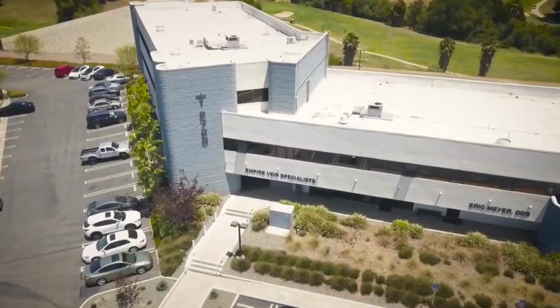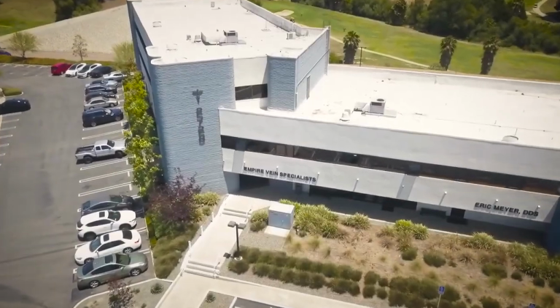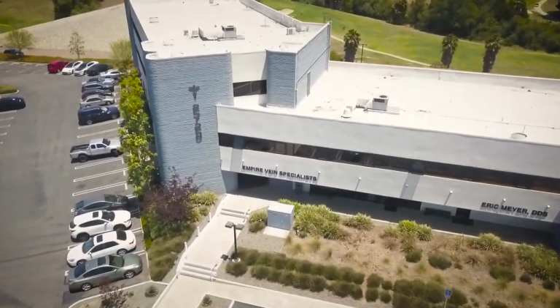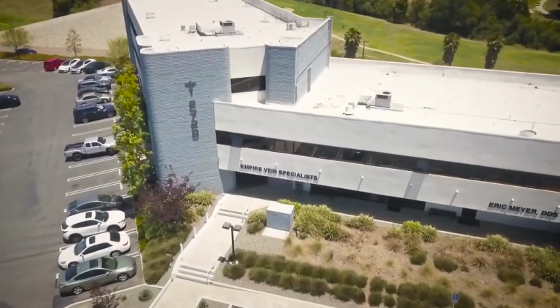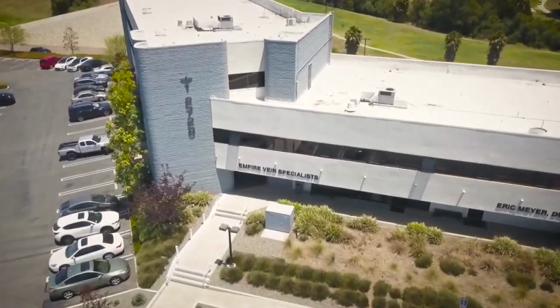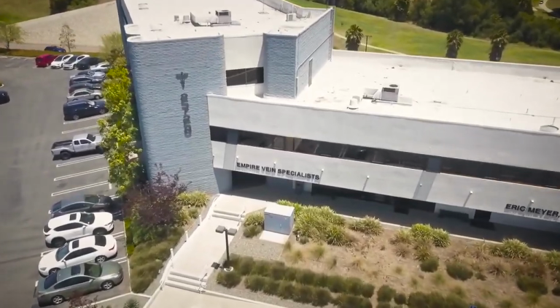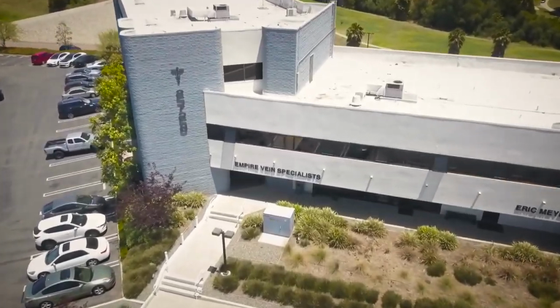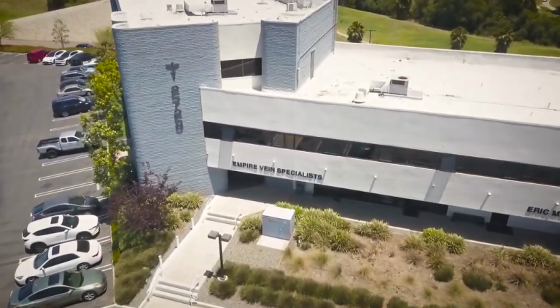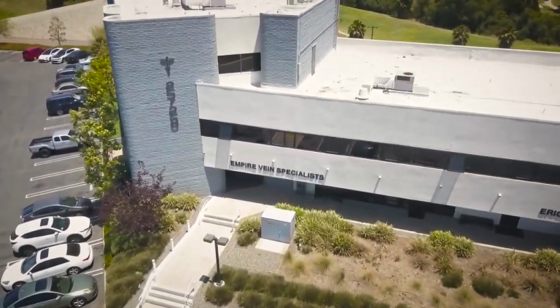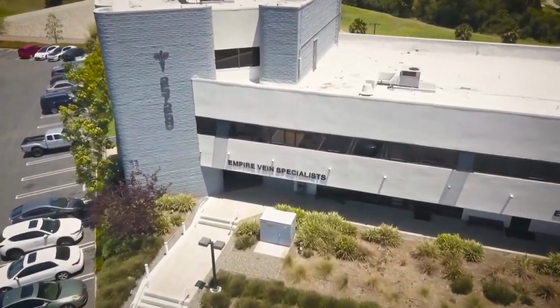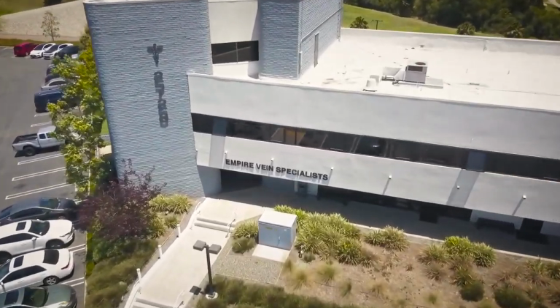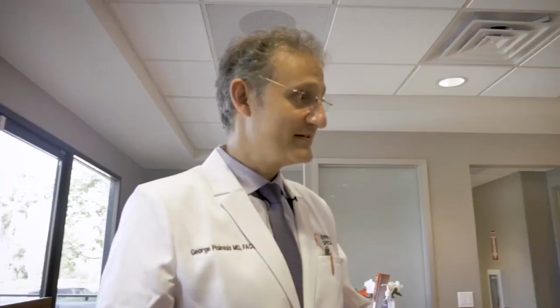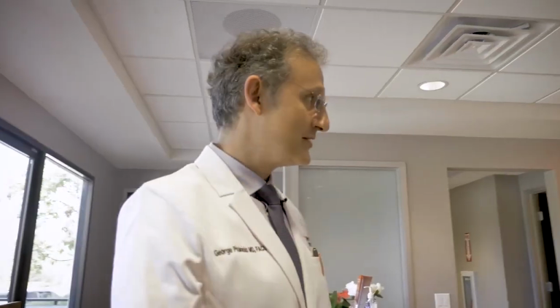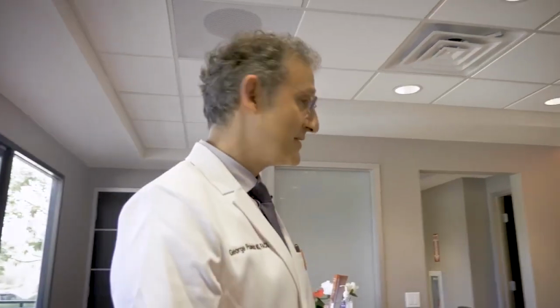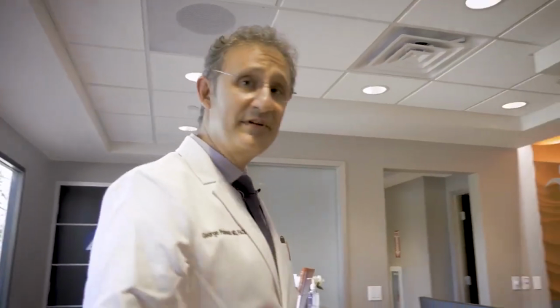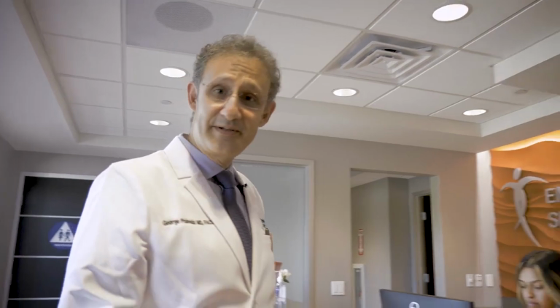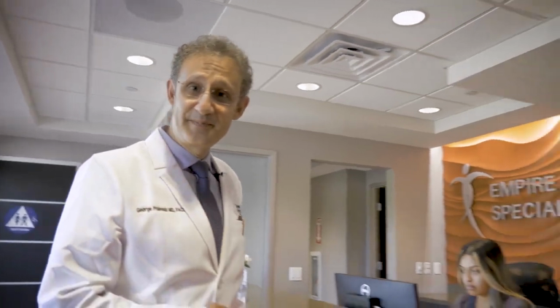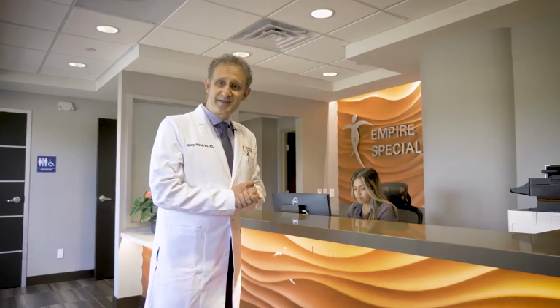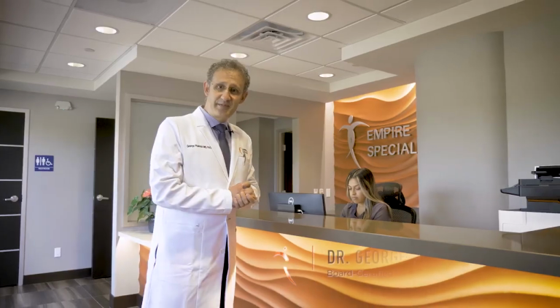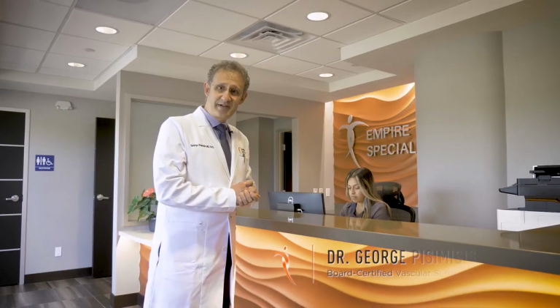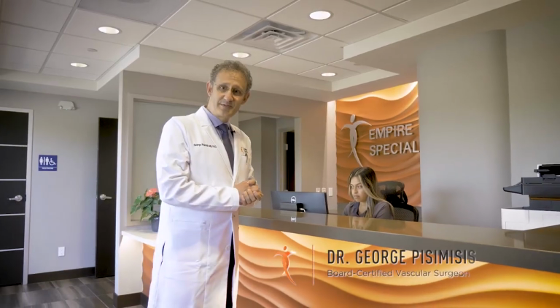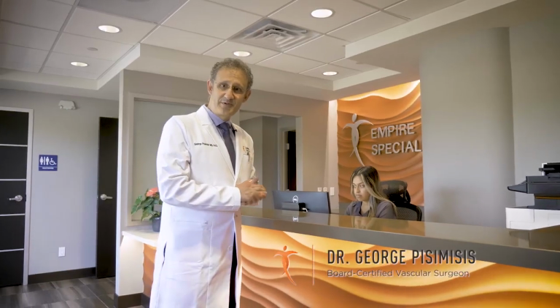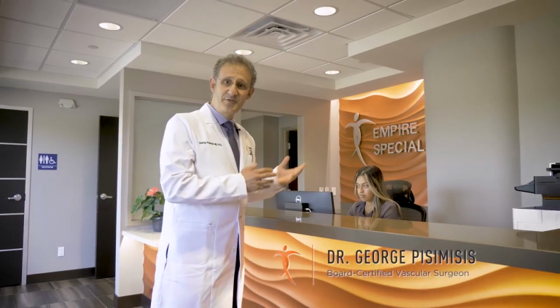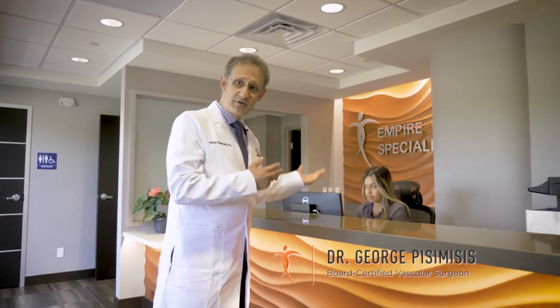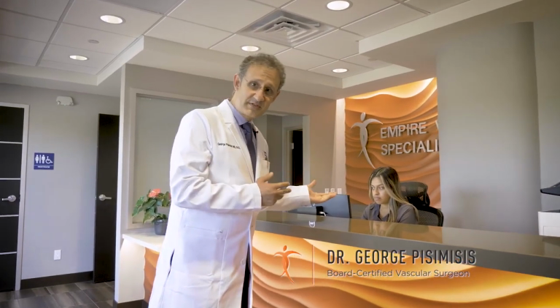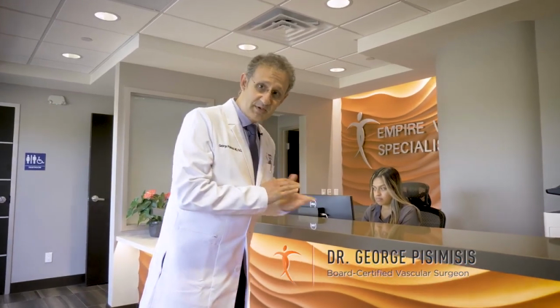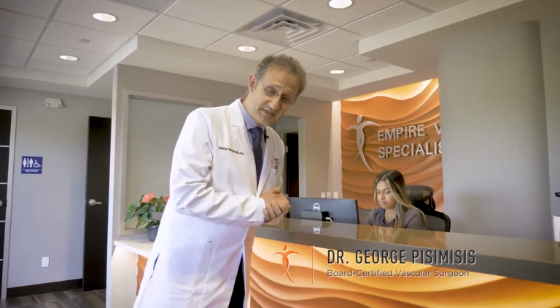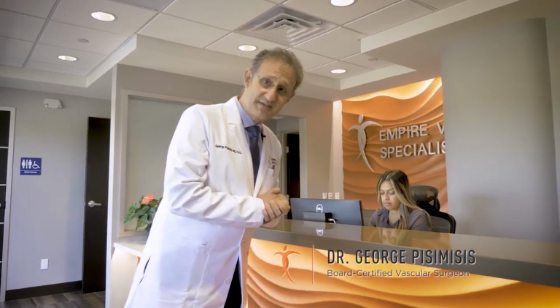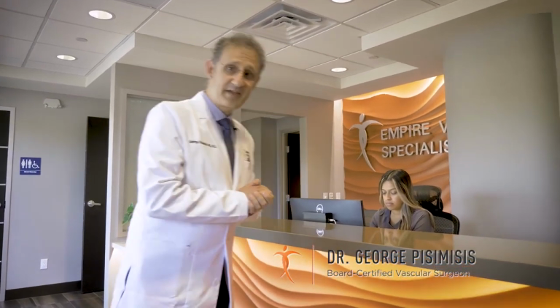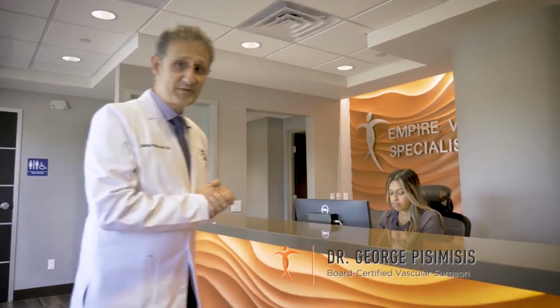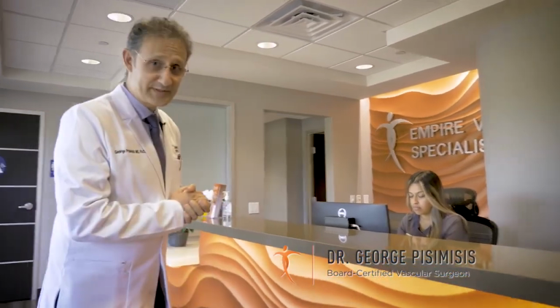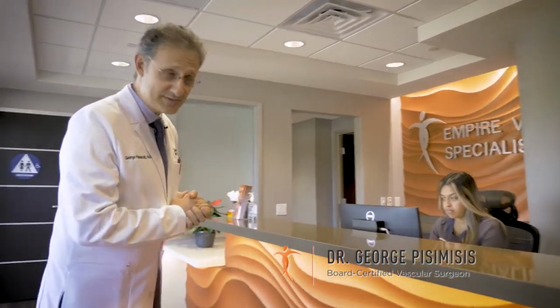This is our new location of AVS in Fullerton. This is our reception area. Coming this way, I'll show you where we see patients for consultation.